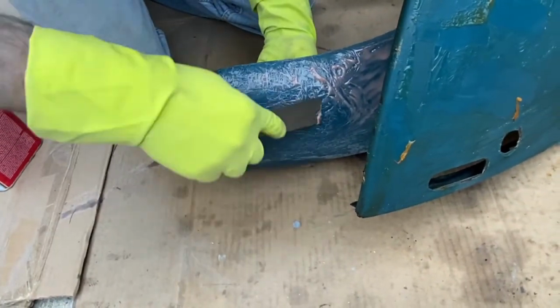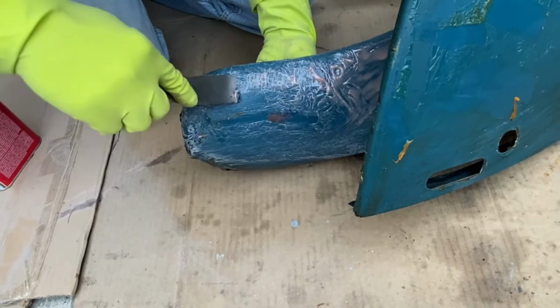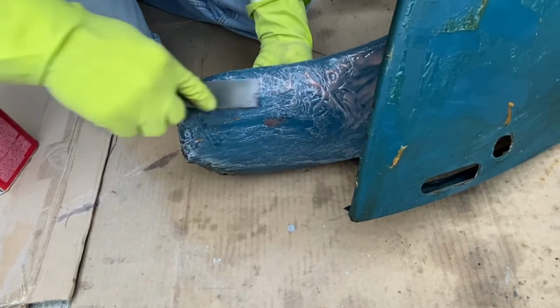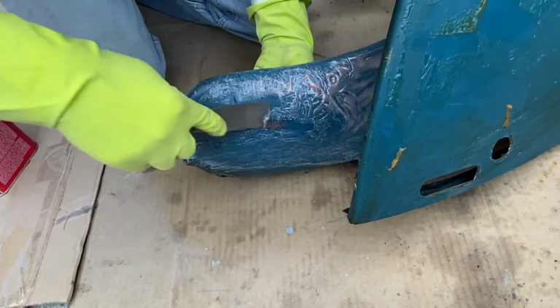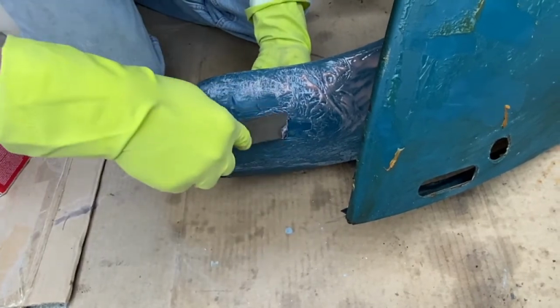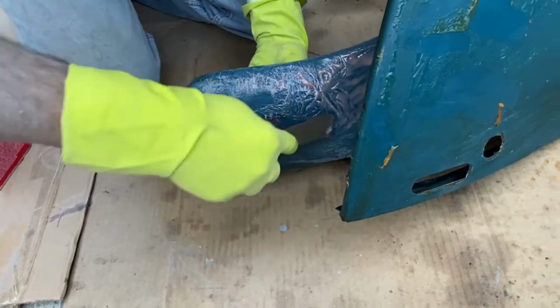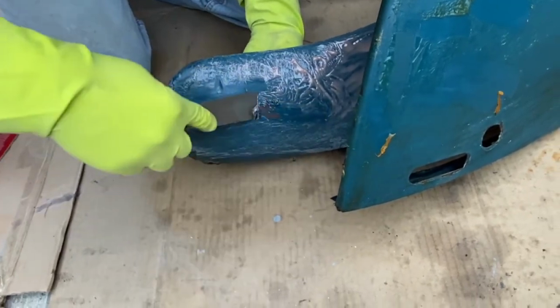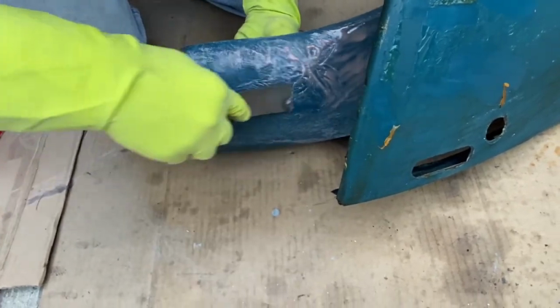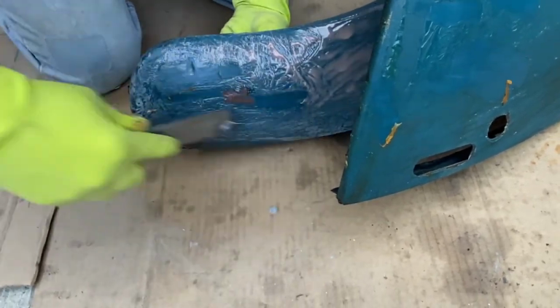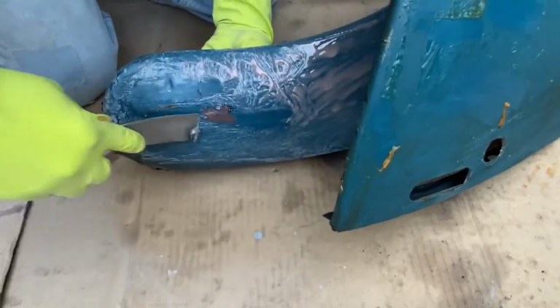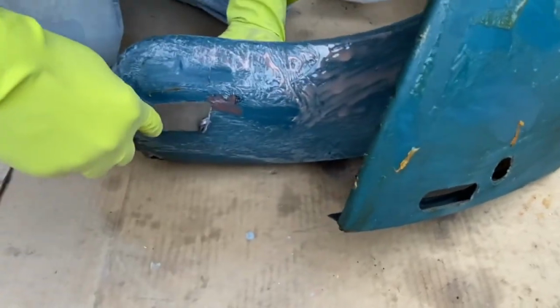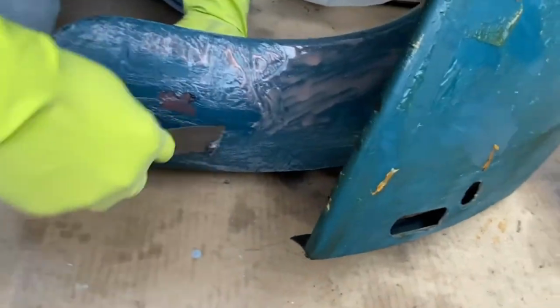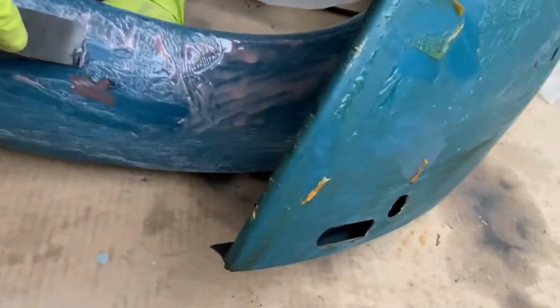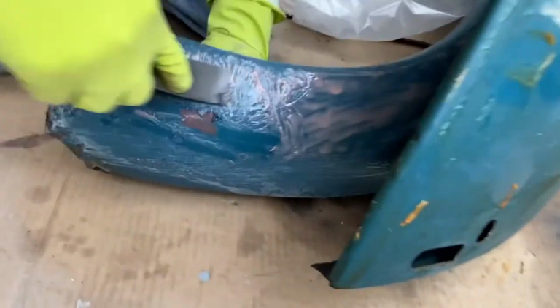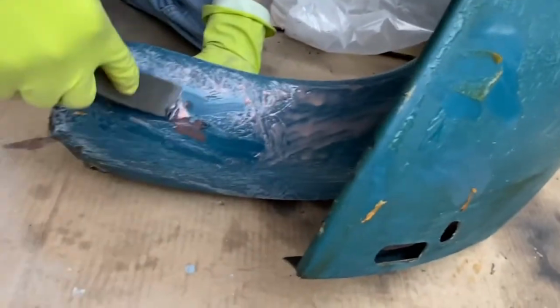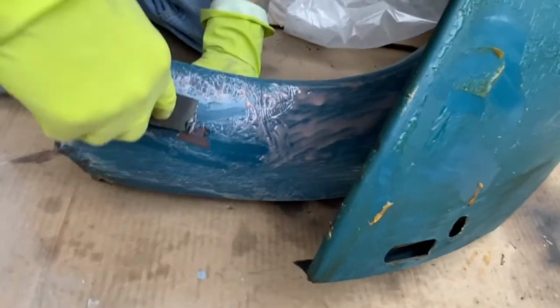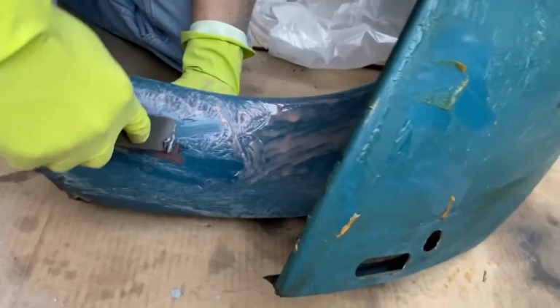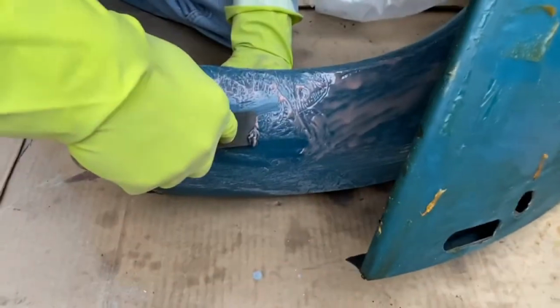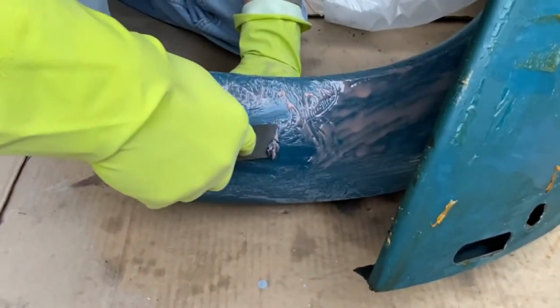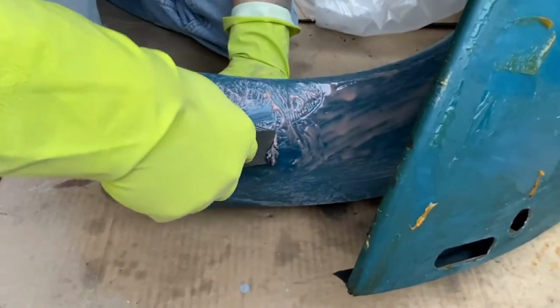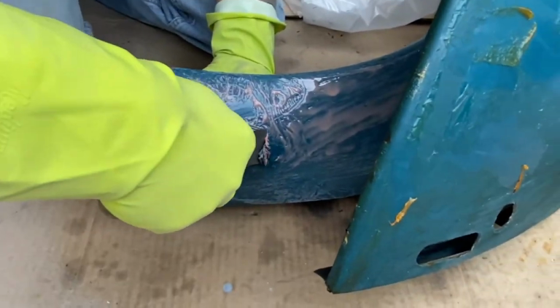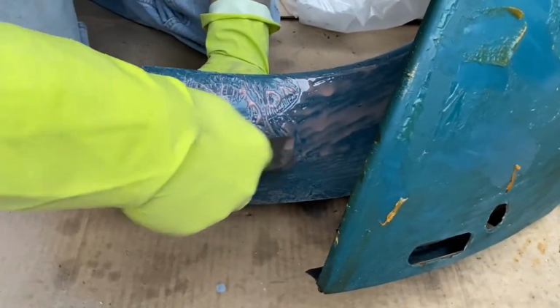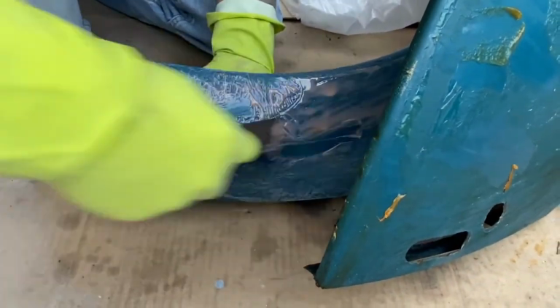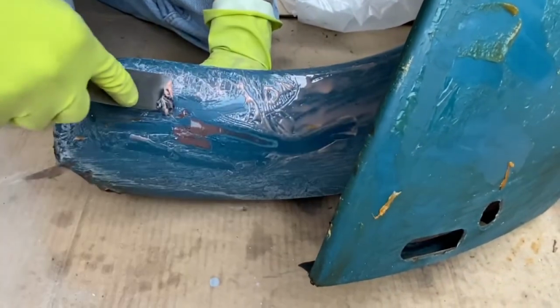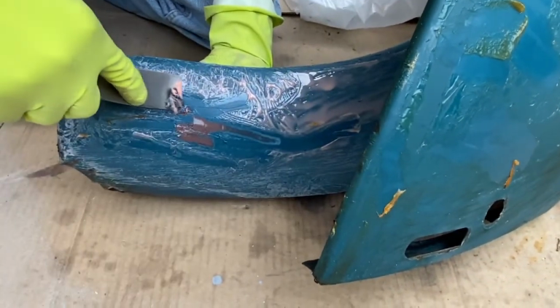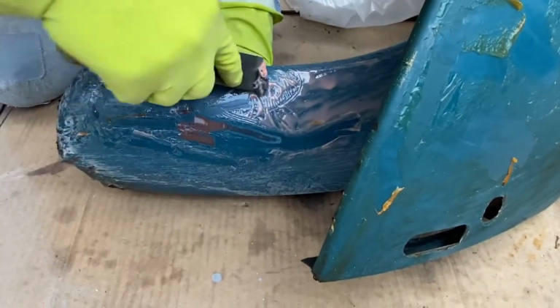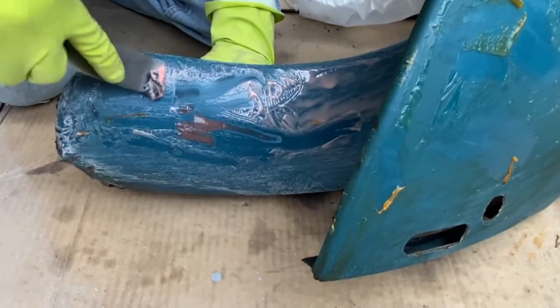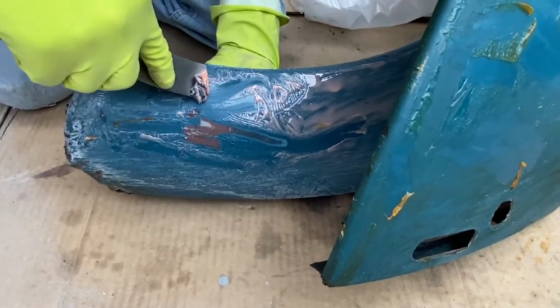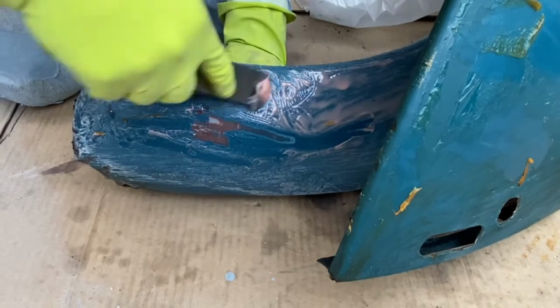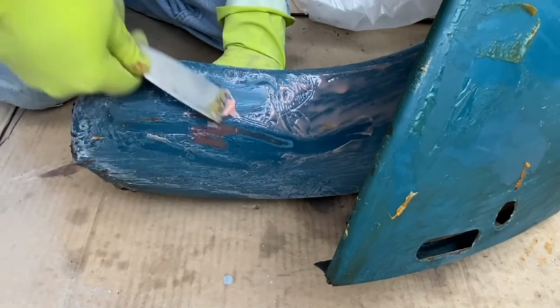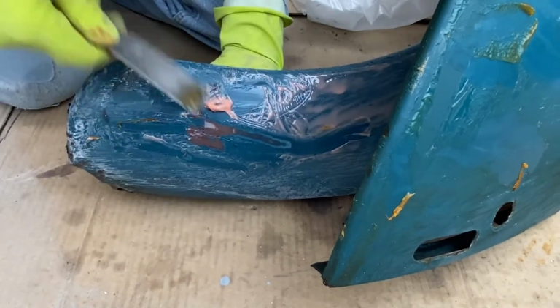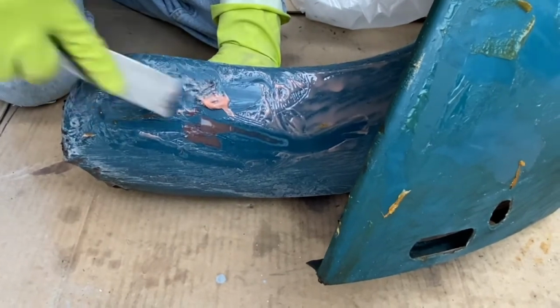Neither one is very impressive, though there's a little bit coming off. Usually the citrus strip makes the paint all wrinkled, so maybe we give it more time.